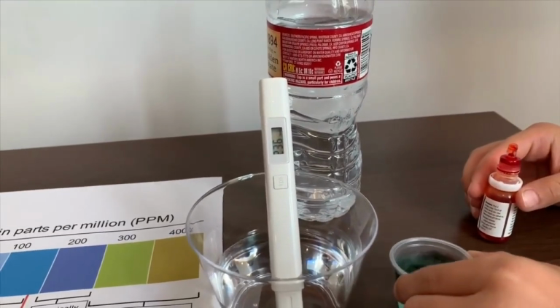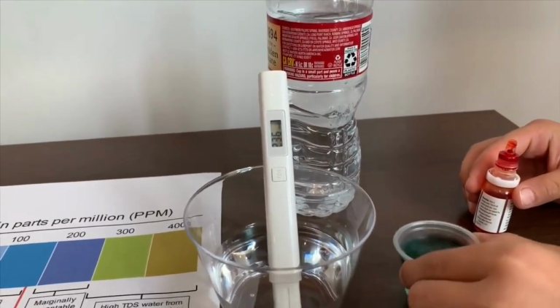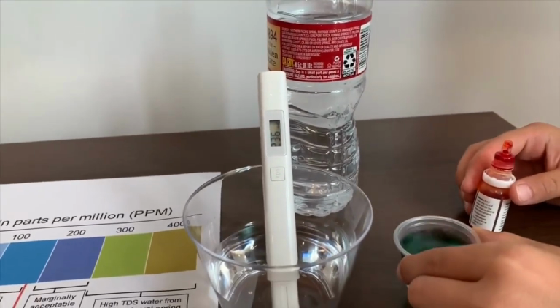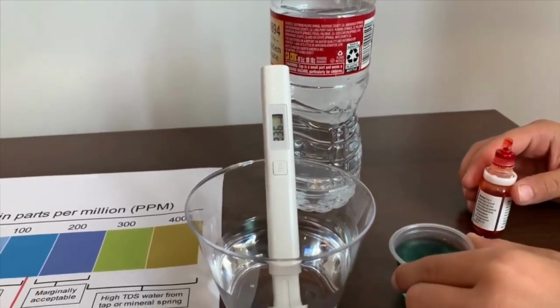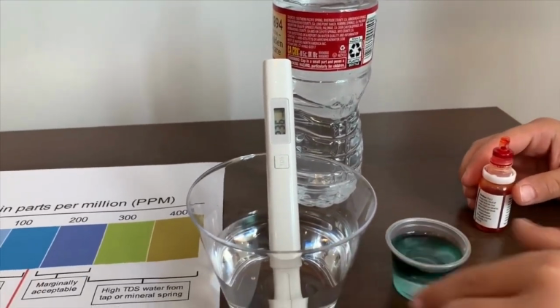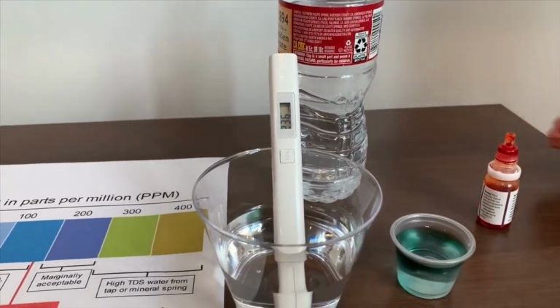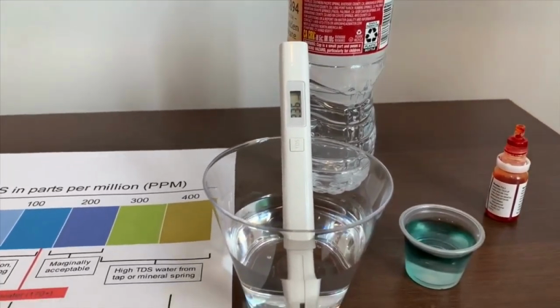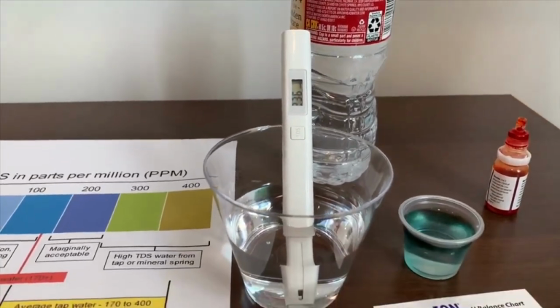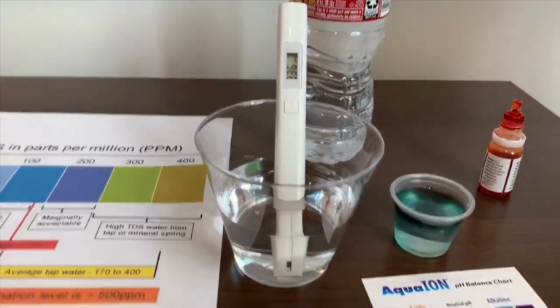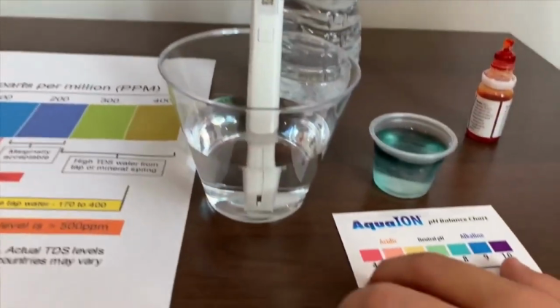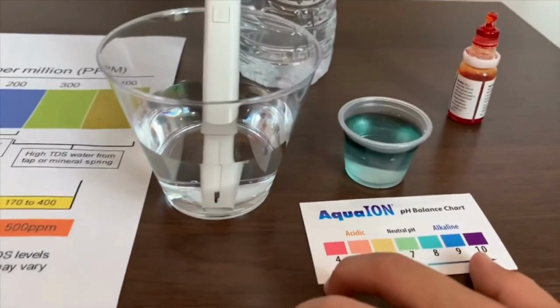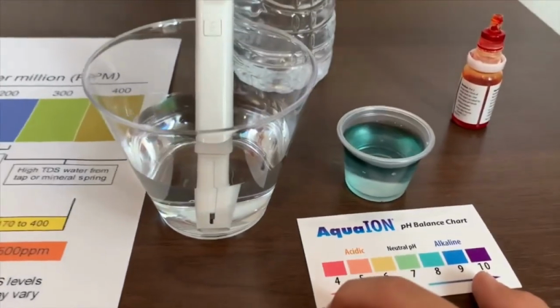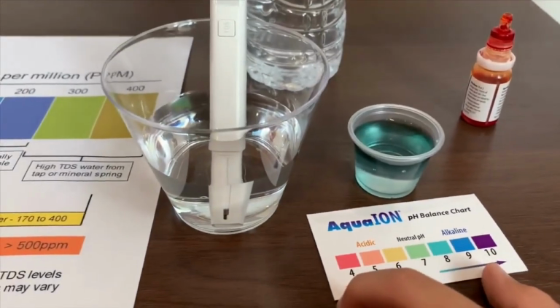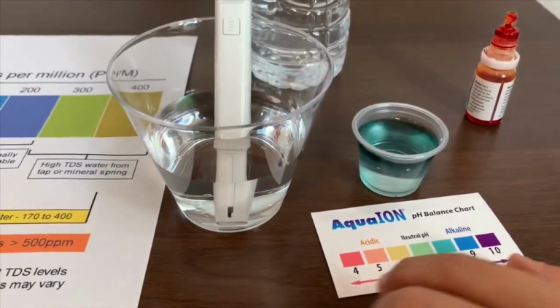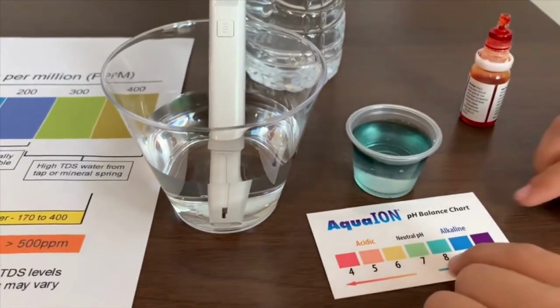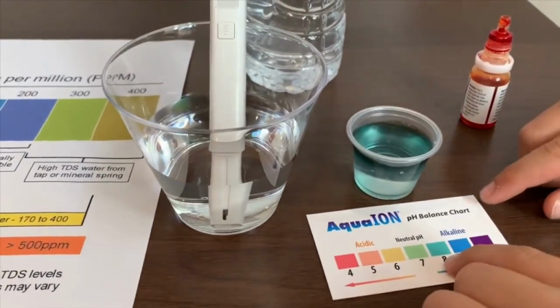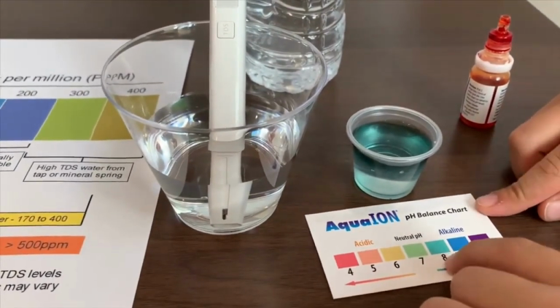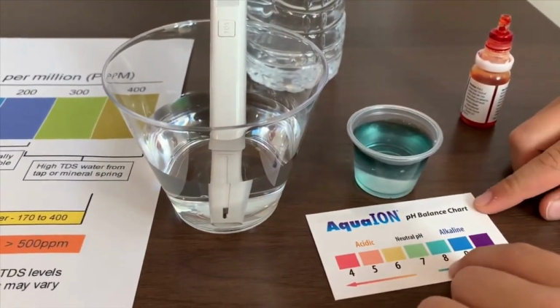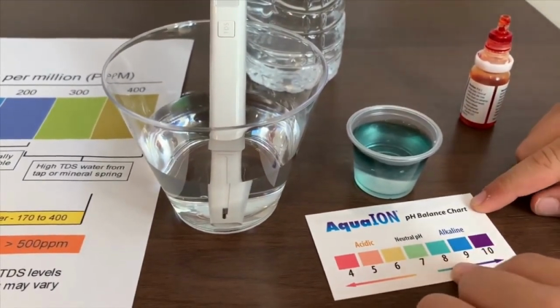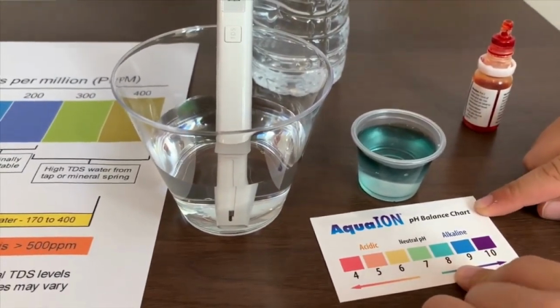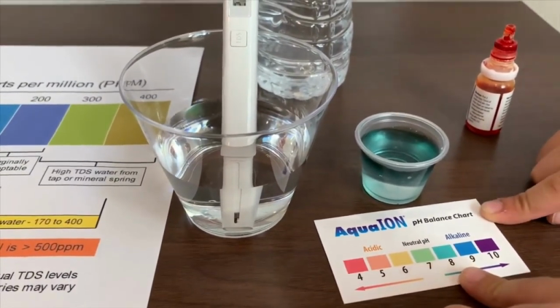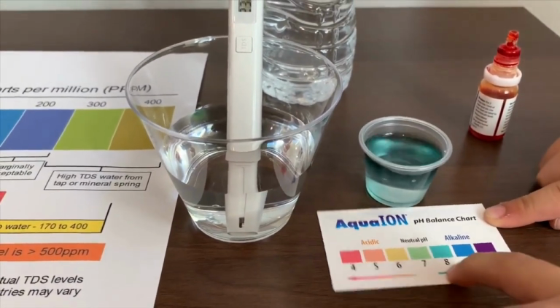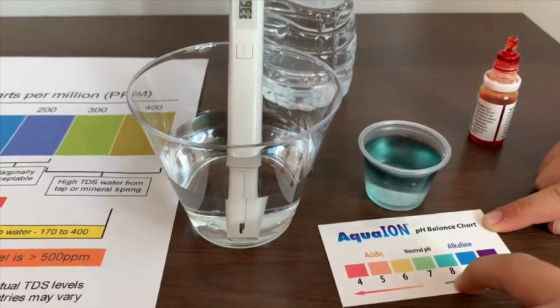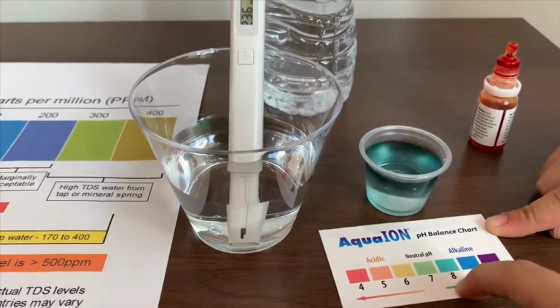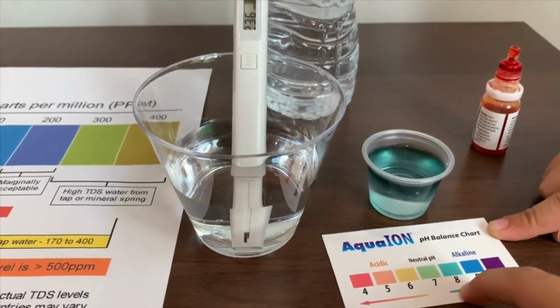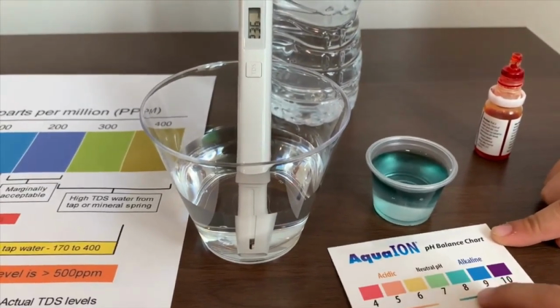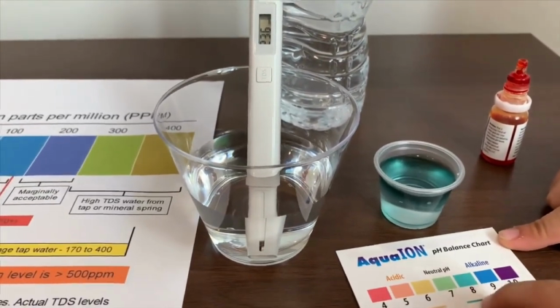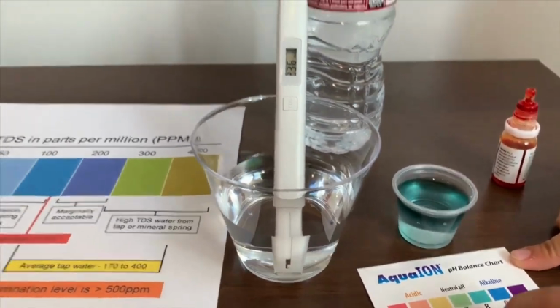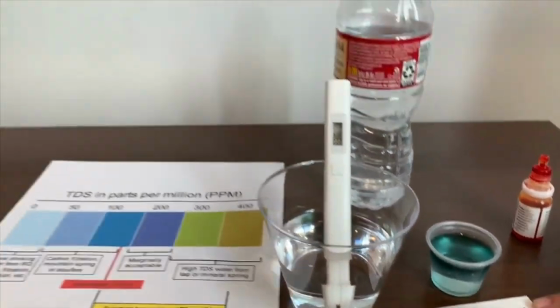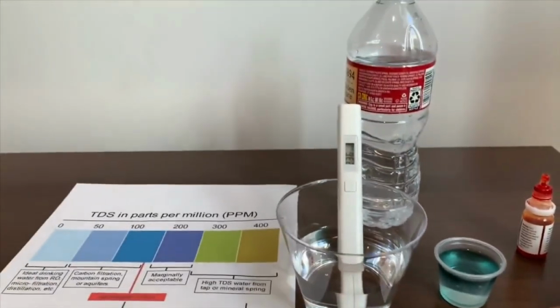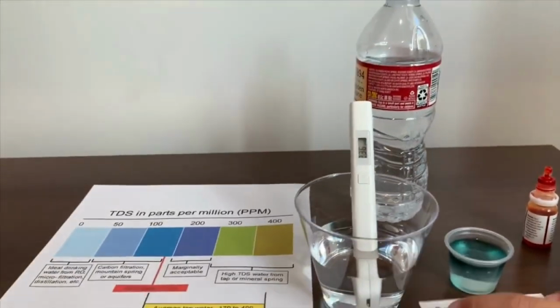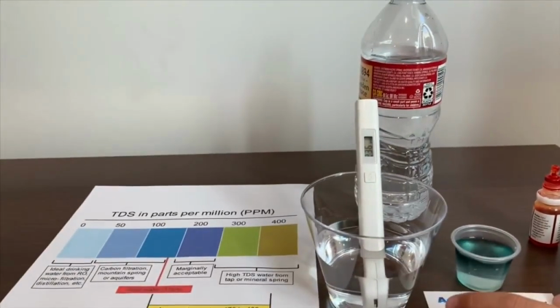Let's see. That means it's neutrally pH — not at an extreme level.